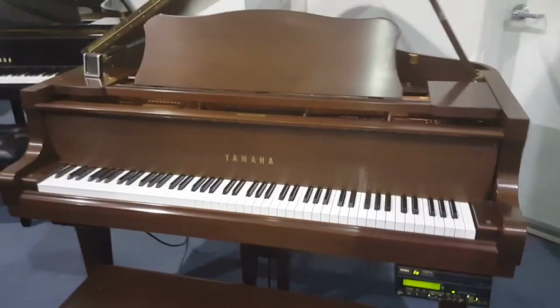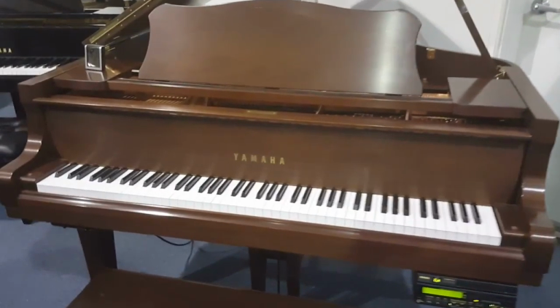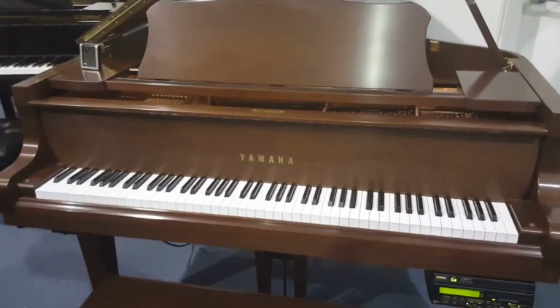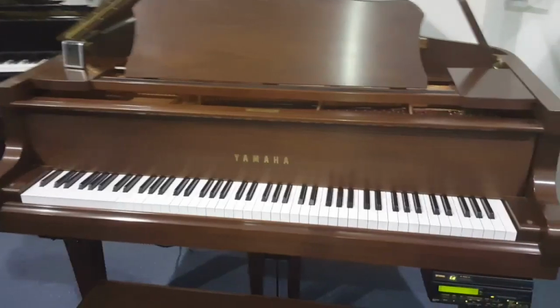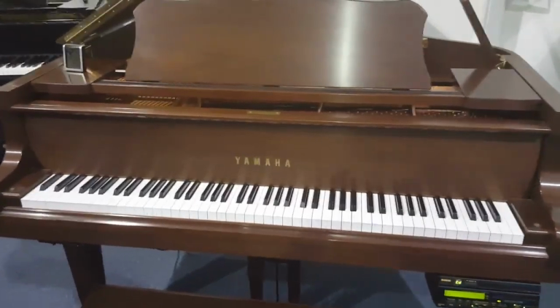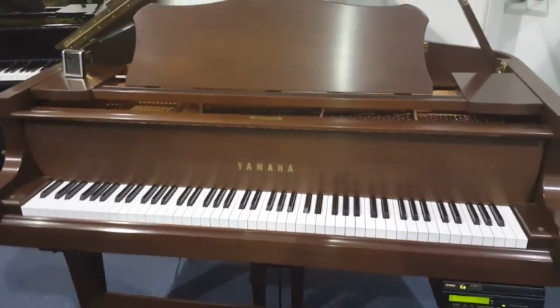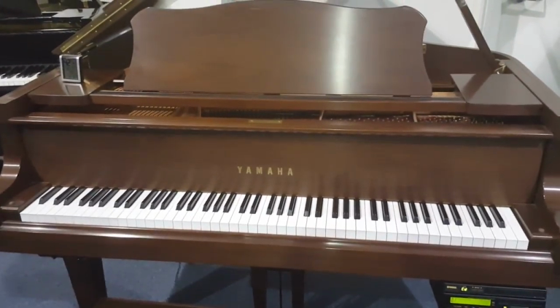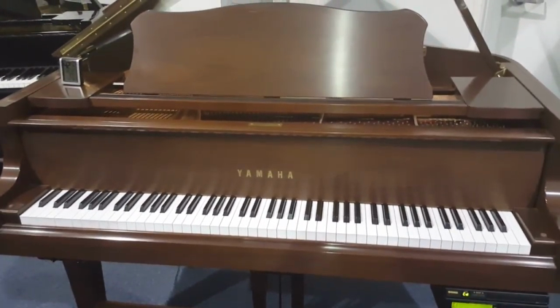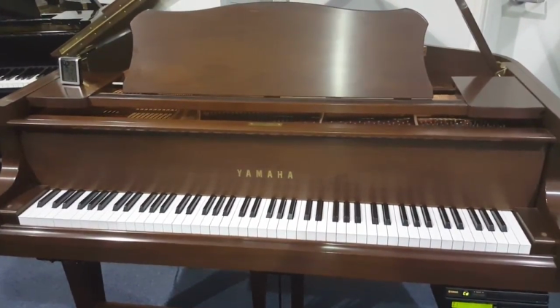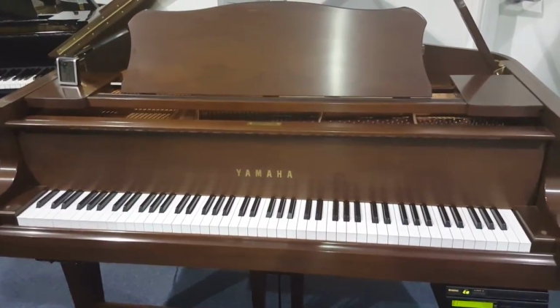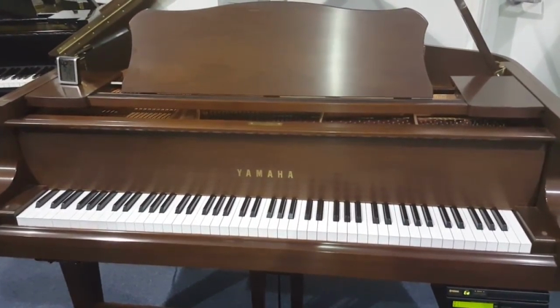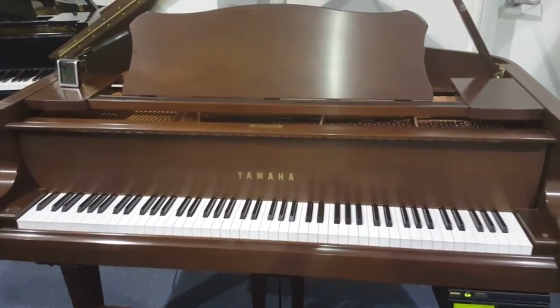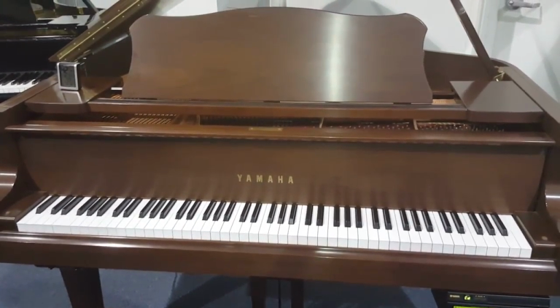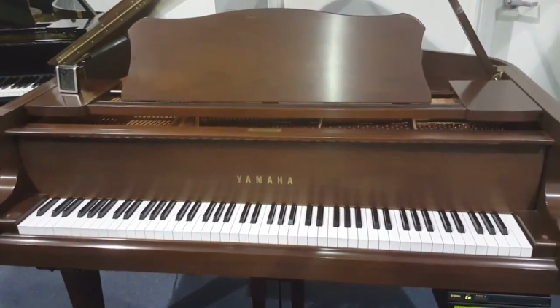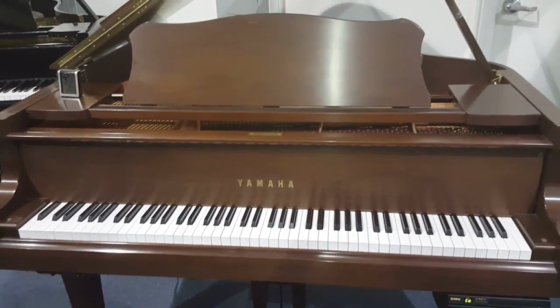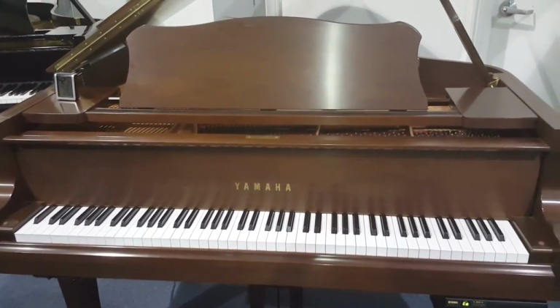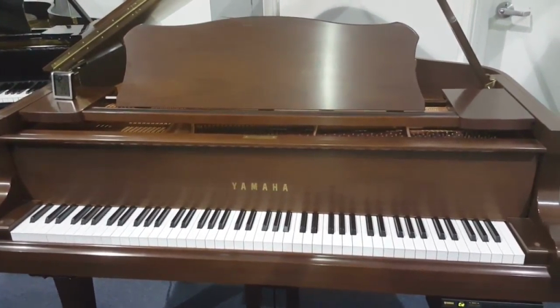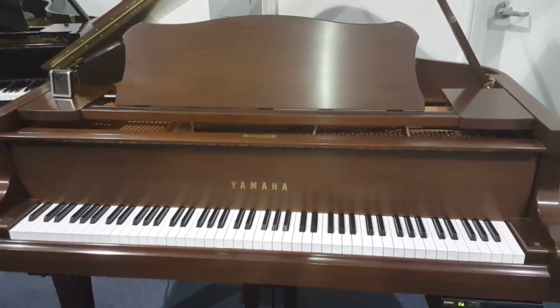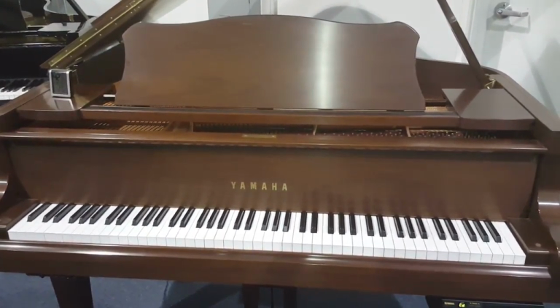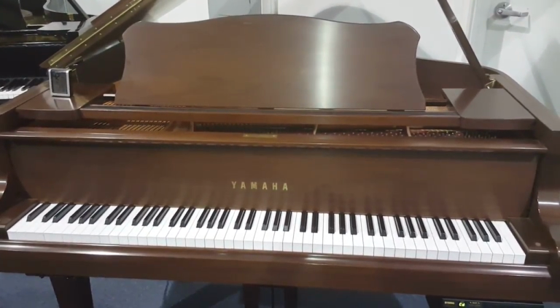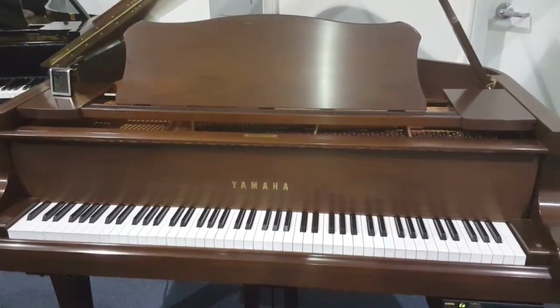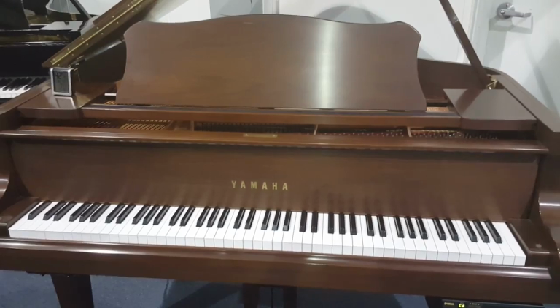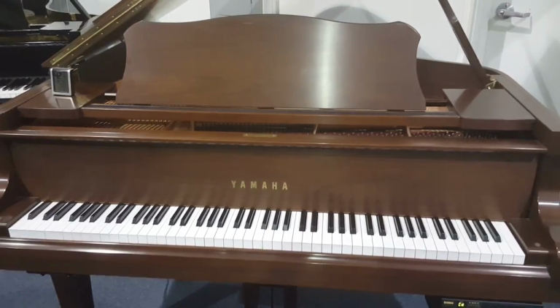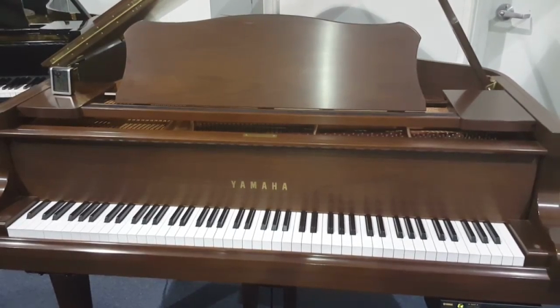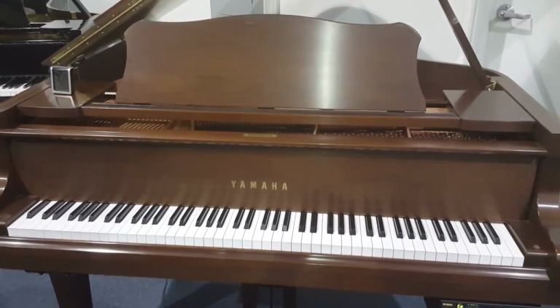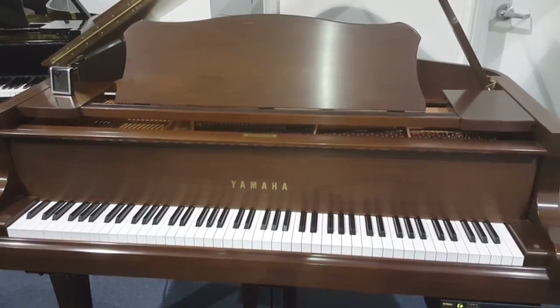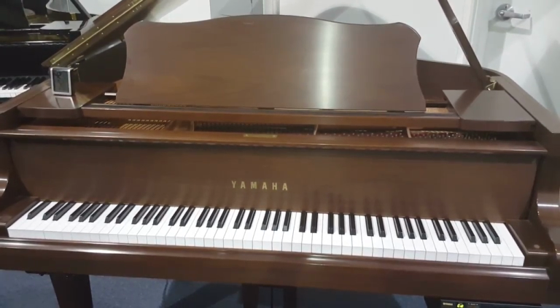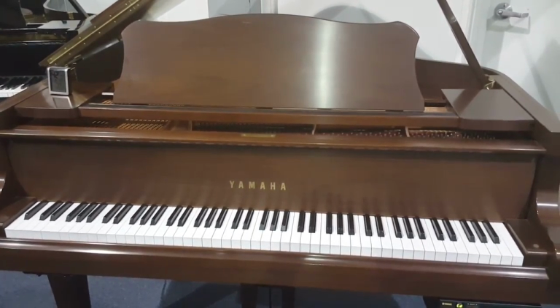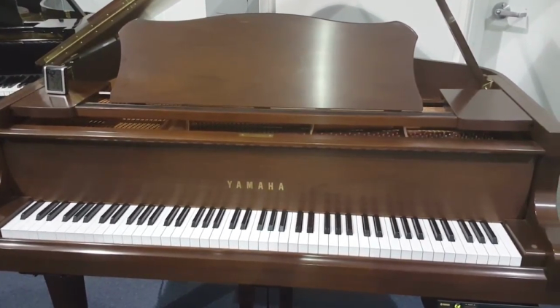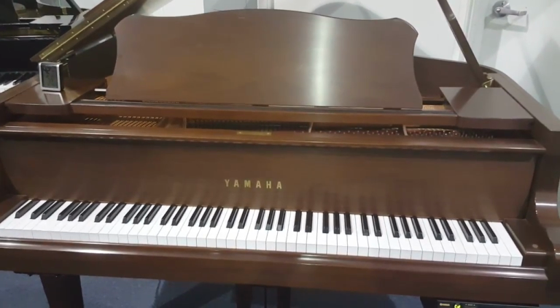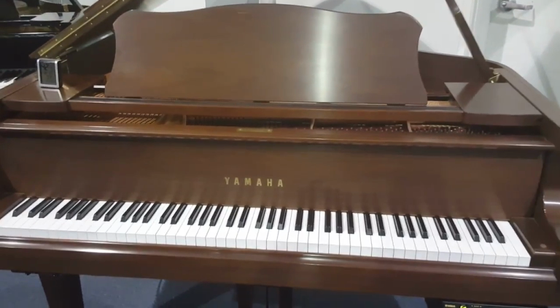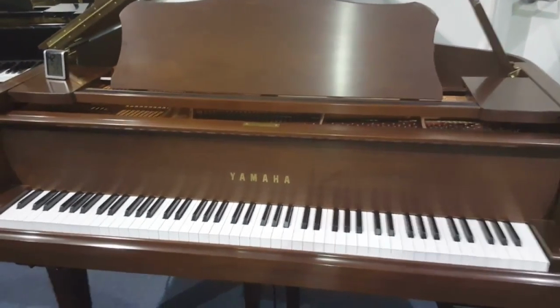This particular piano was owned privately by a local family here — one owner, non-smoking home. It's absolutely in mint condition. This is pre-detail; actually, there's no need to detail this piano.